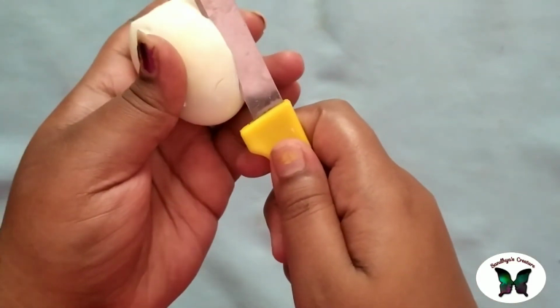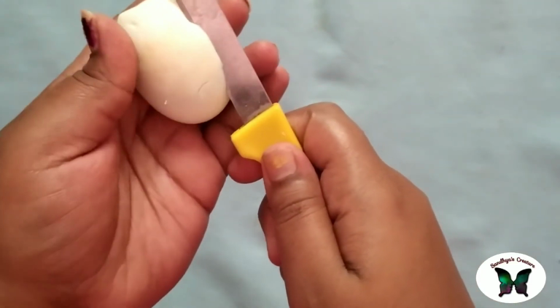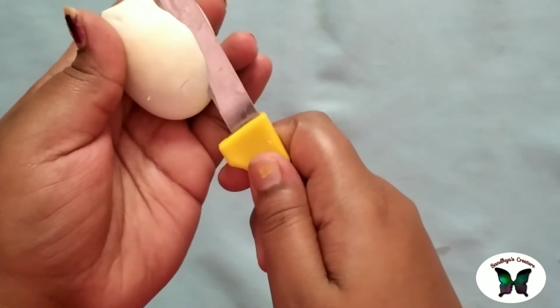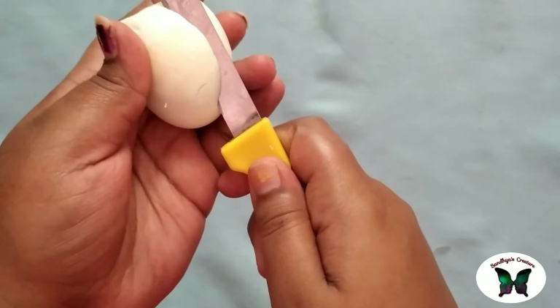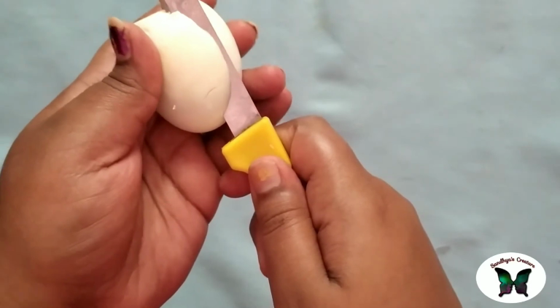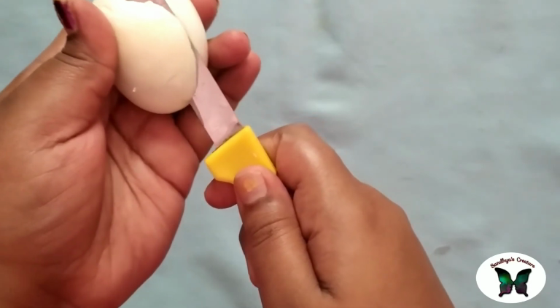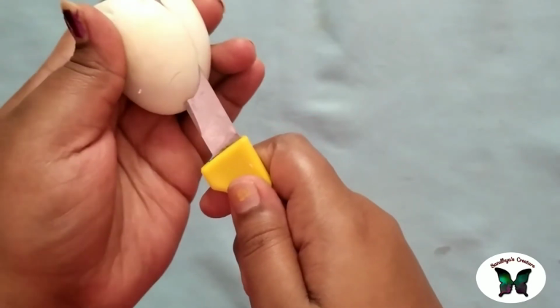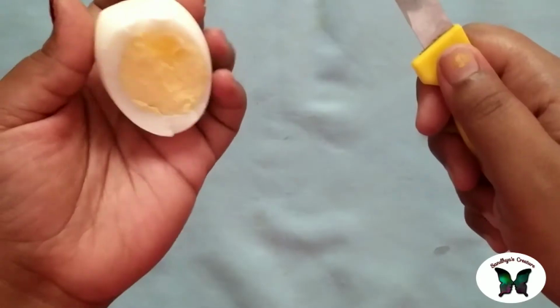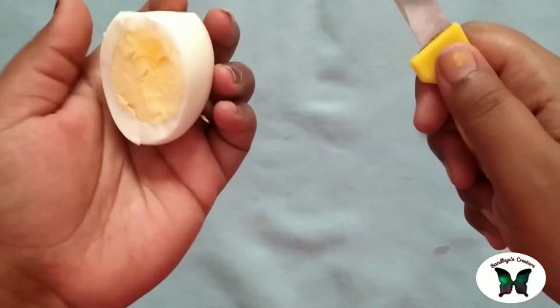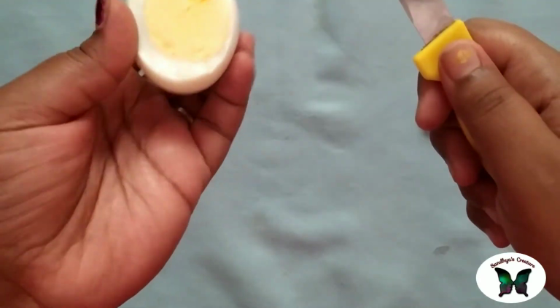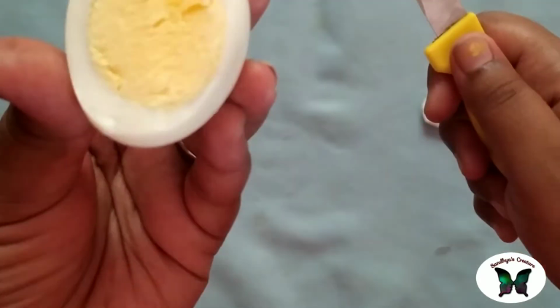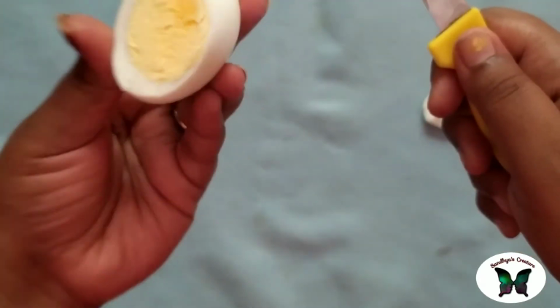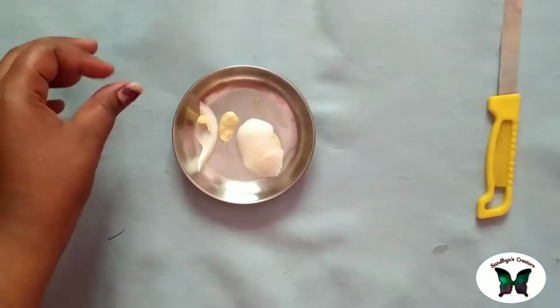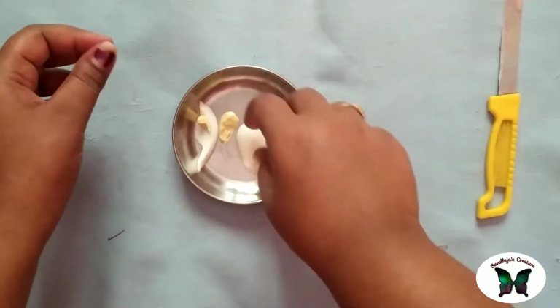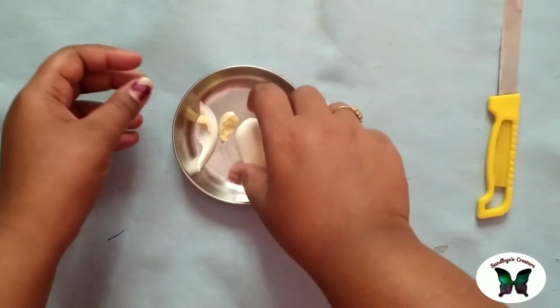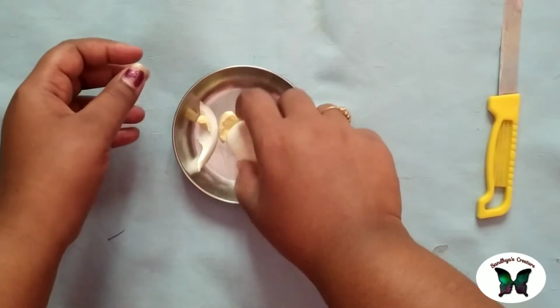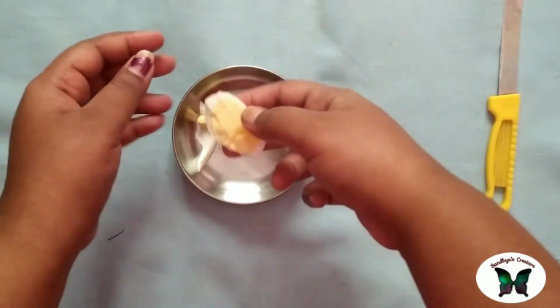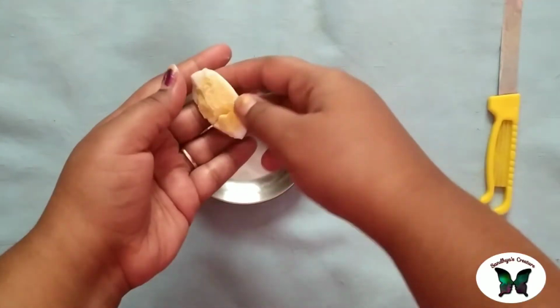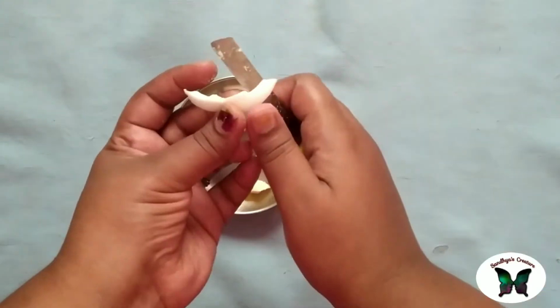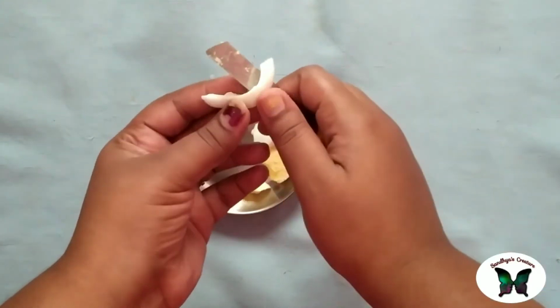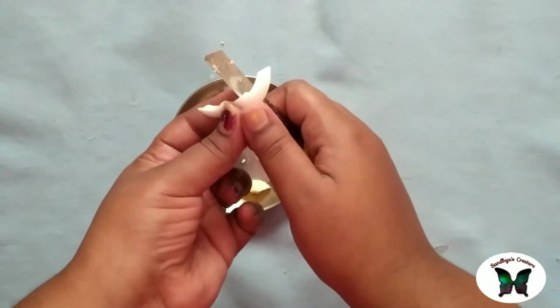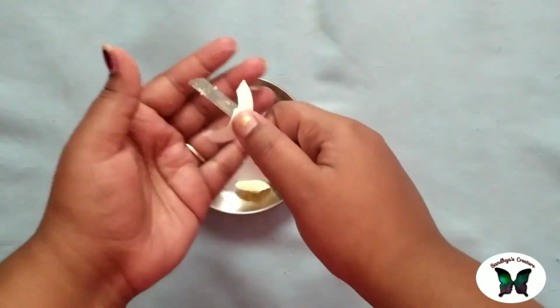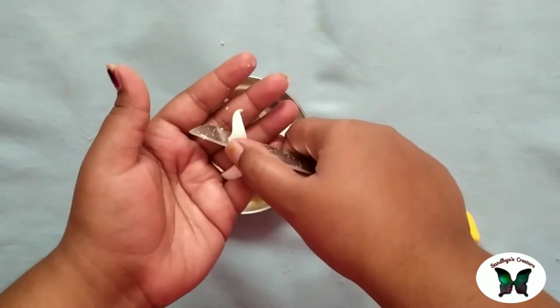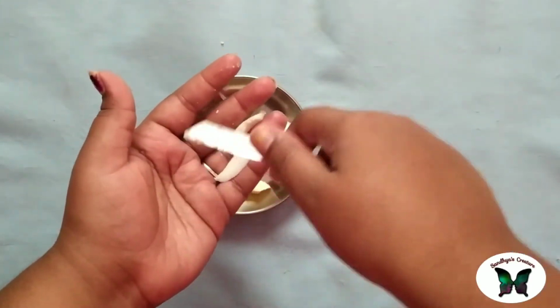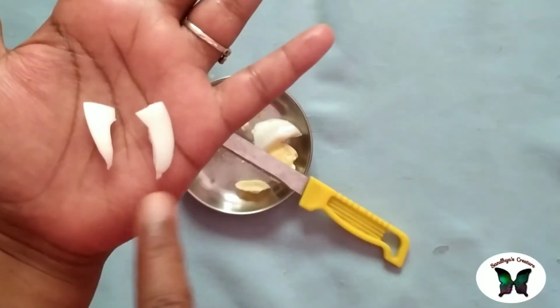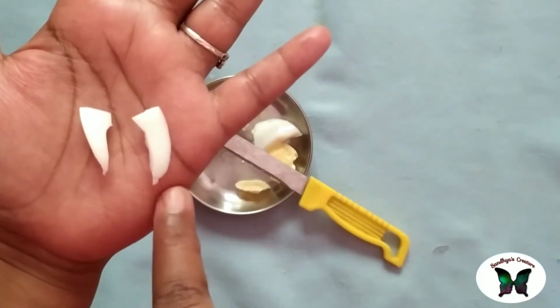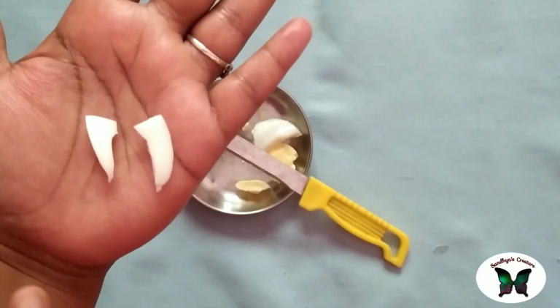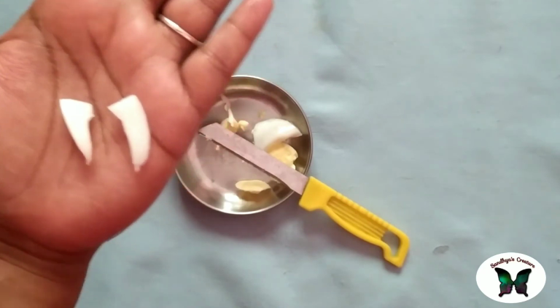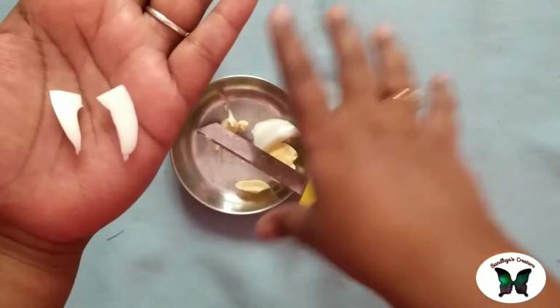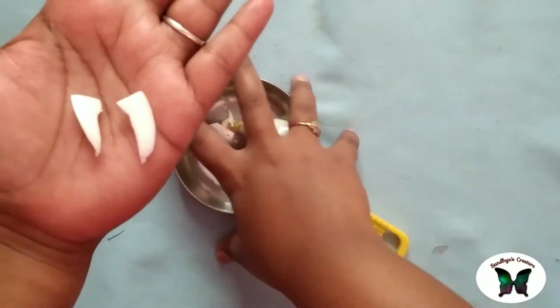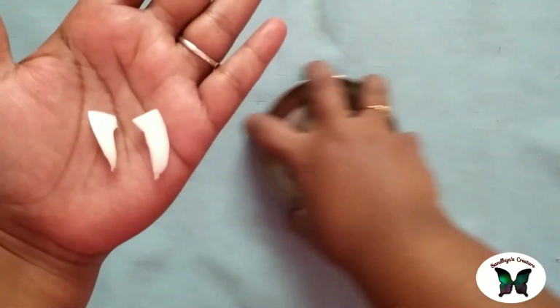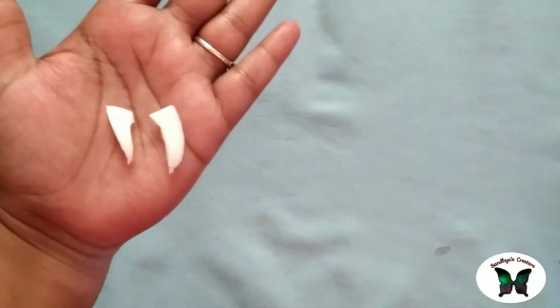Then cut the egg into a half. Then cut the egg into 2-3 pieces. Then cut the egg into a small cut. Then cut the egg into the other piece. We will cut two triangle shapes.